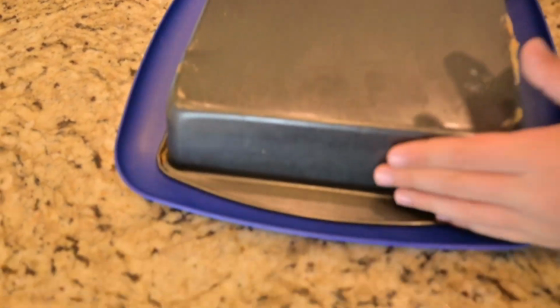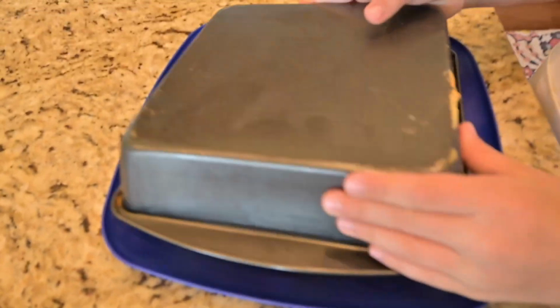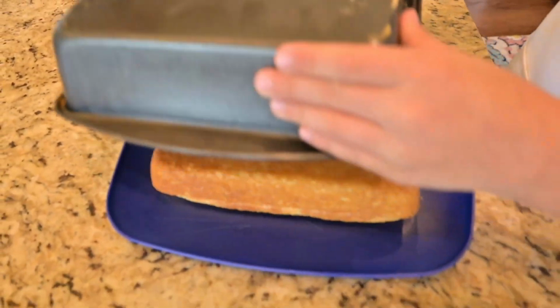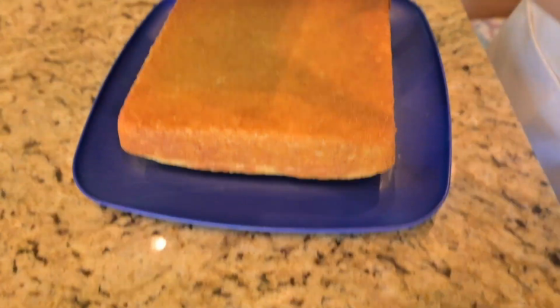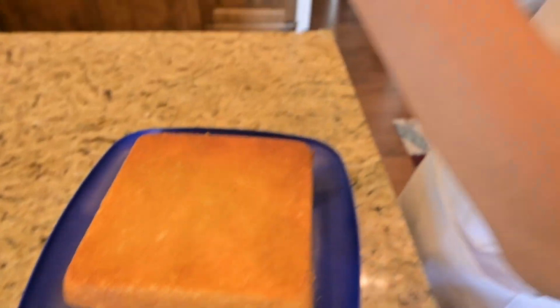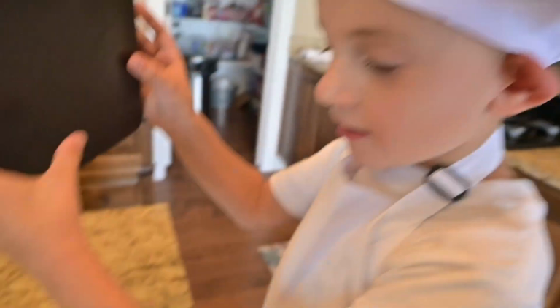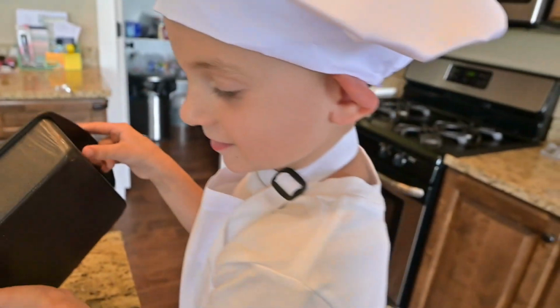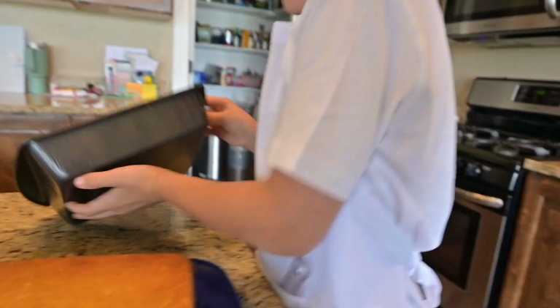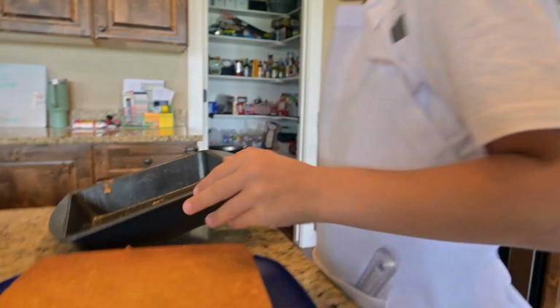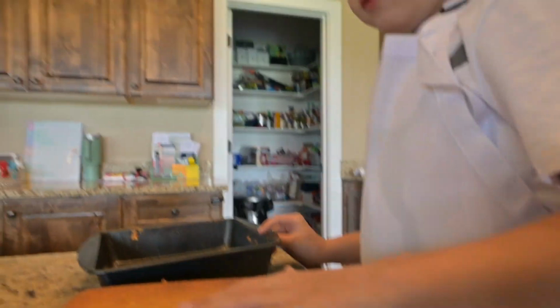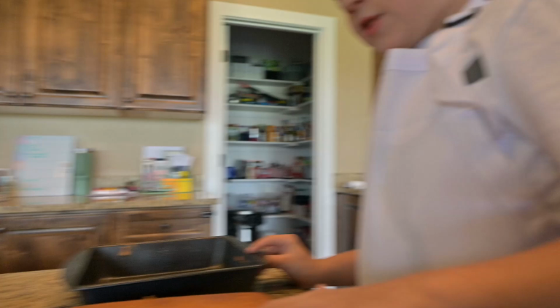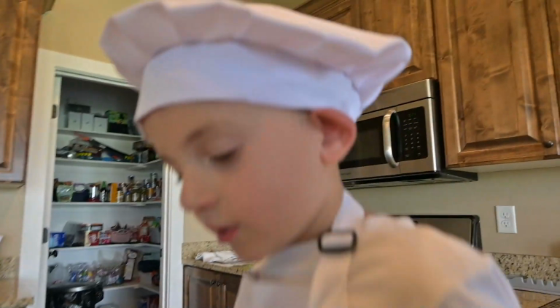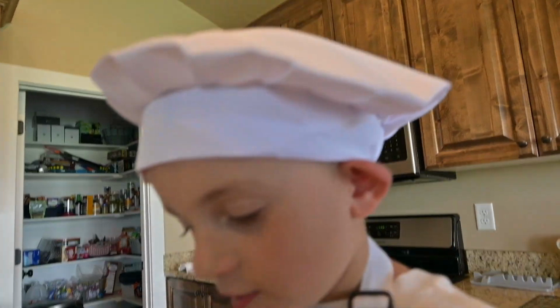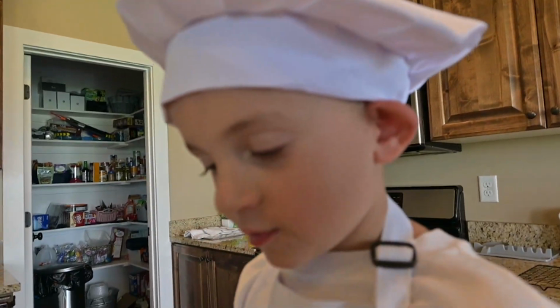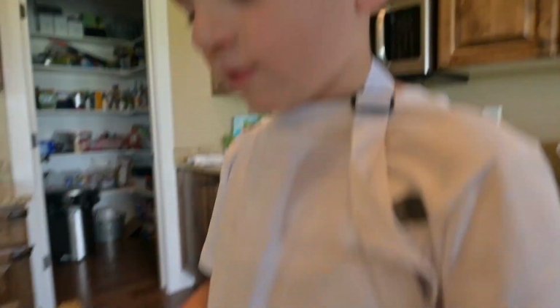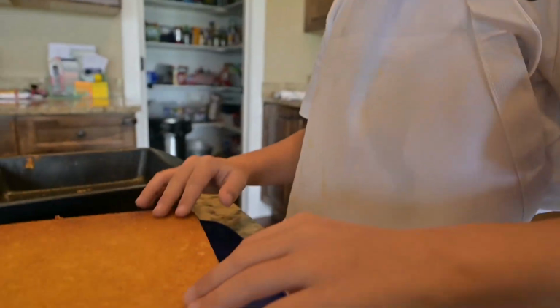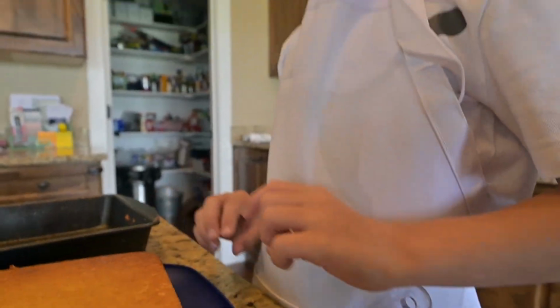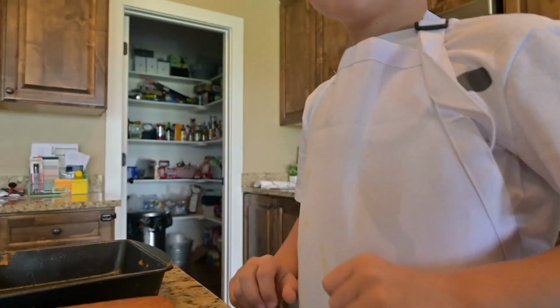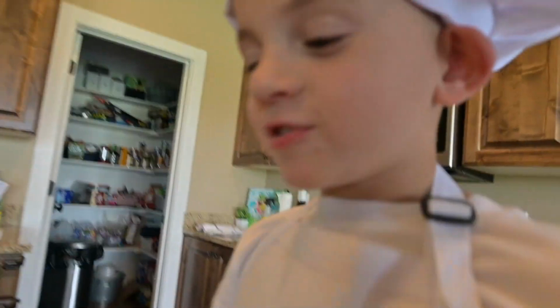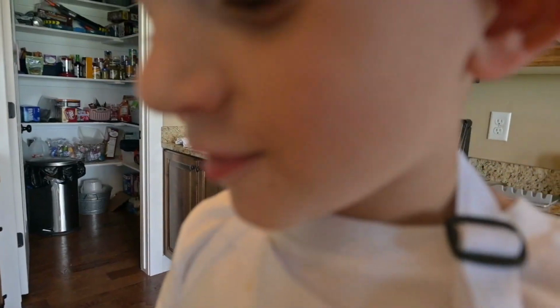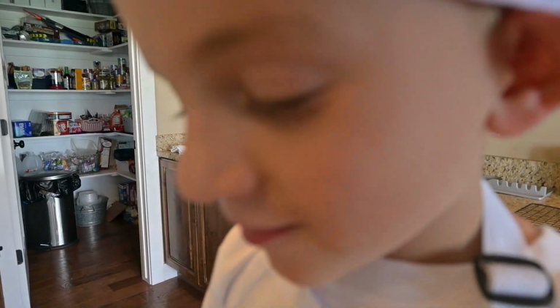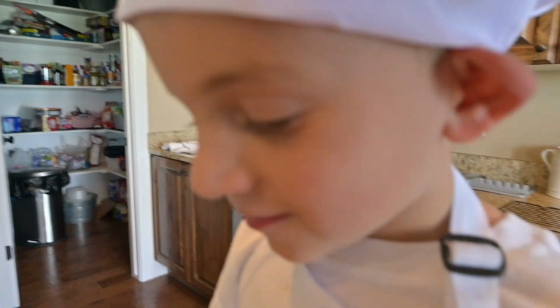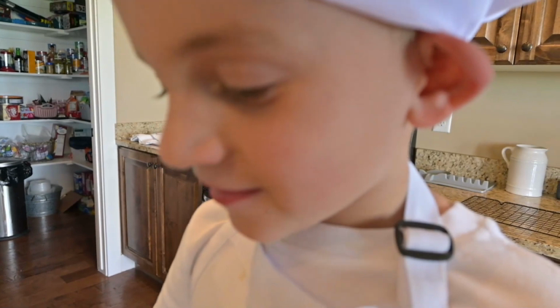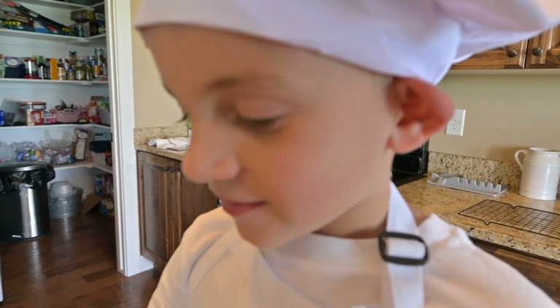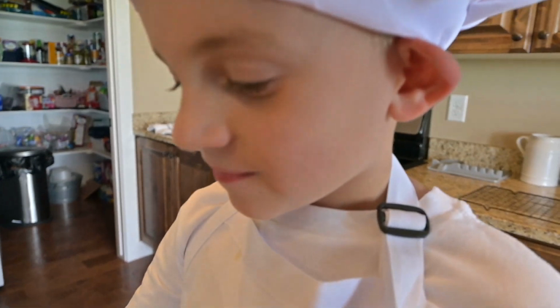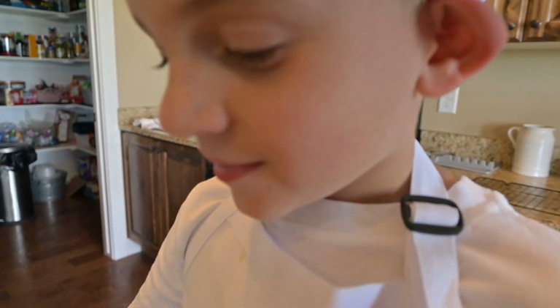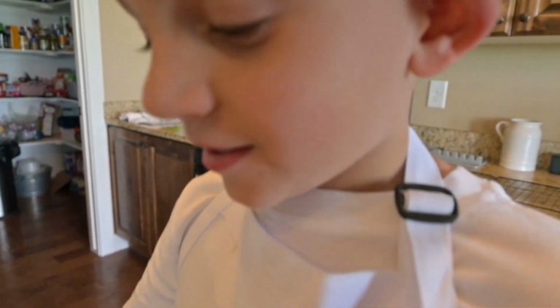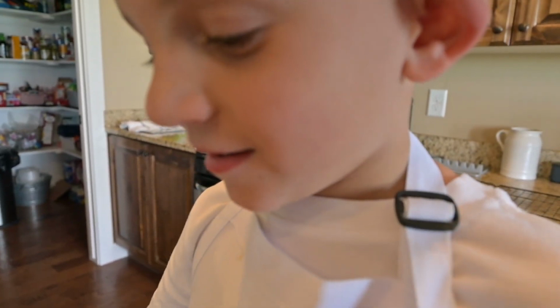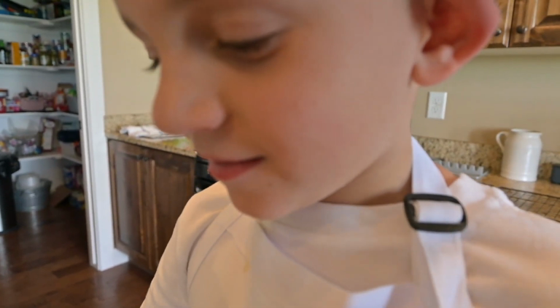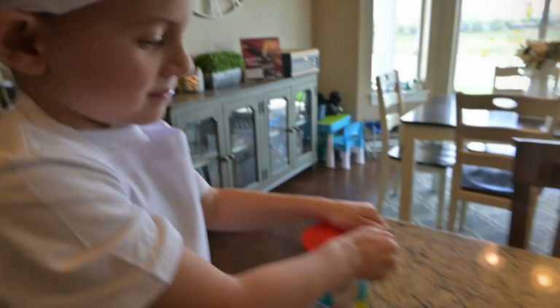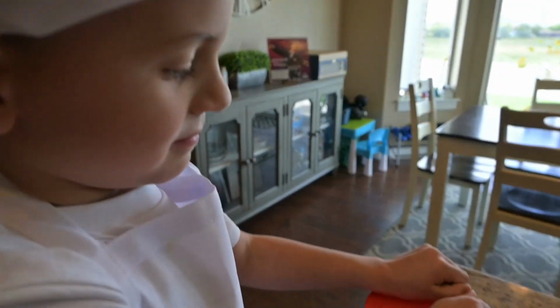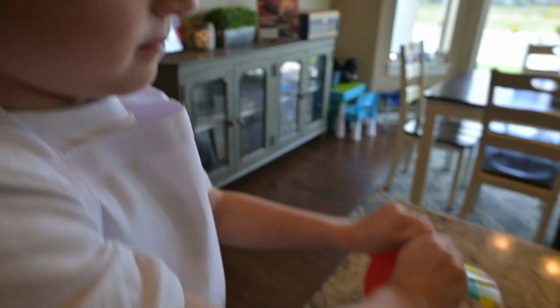Oh, I did it! Yes! Oh, there's our cake. He seemed kind of surprised for being a chef that made it. Yeah!